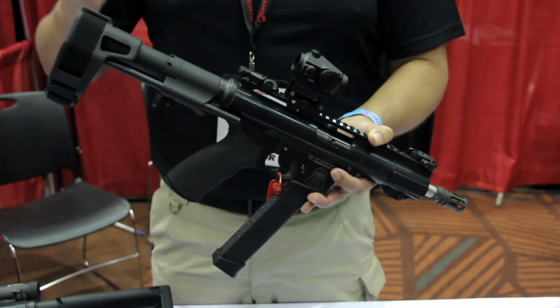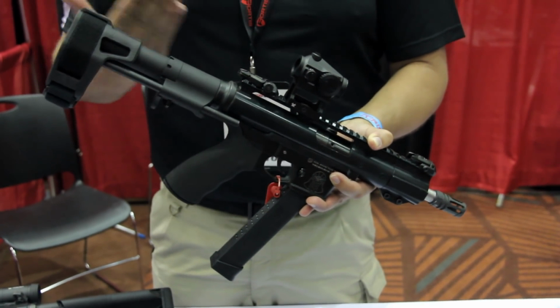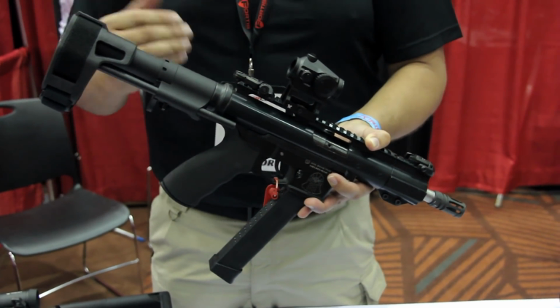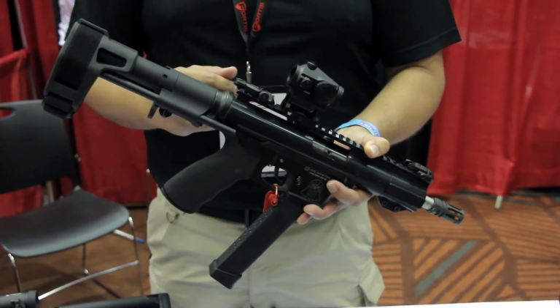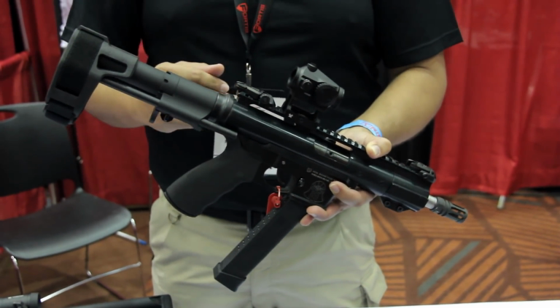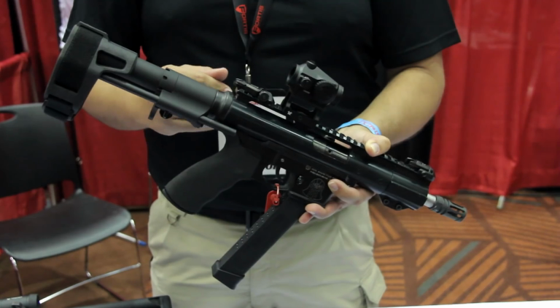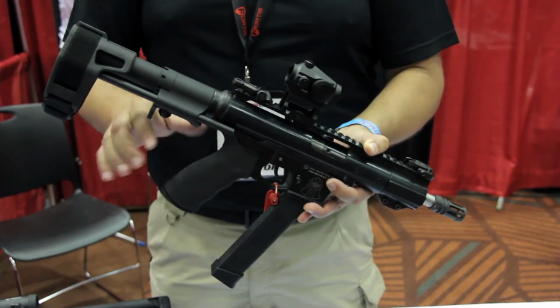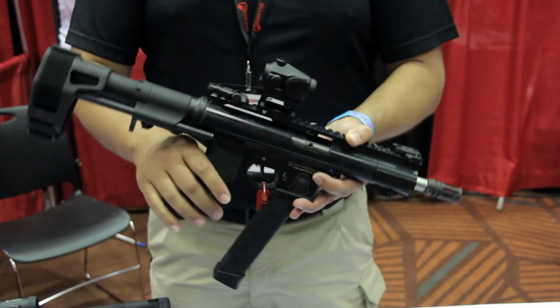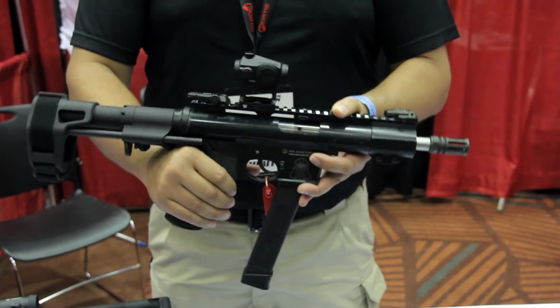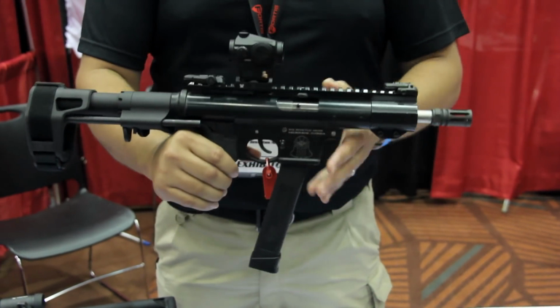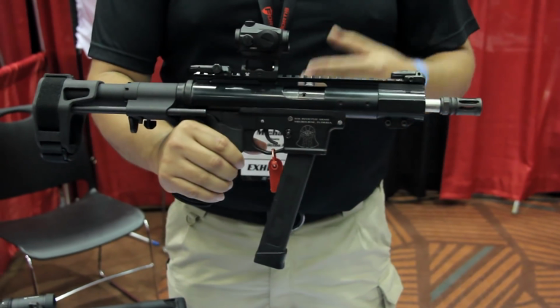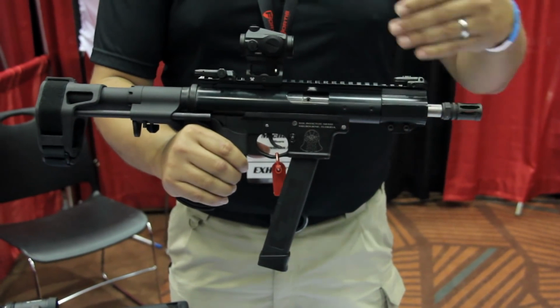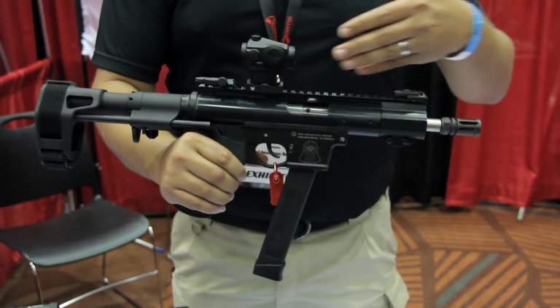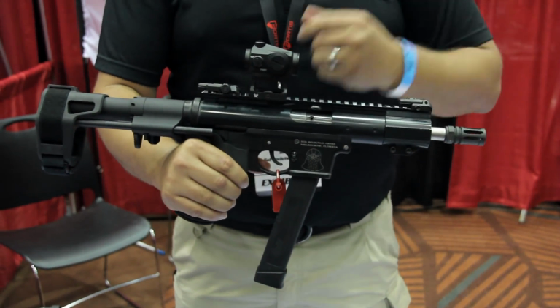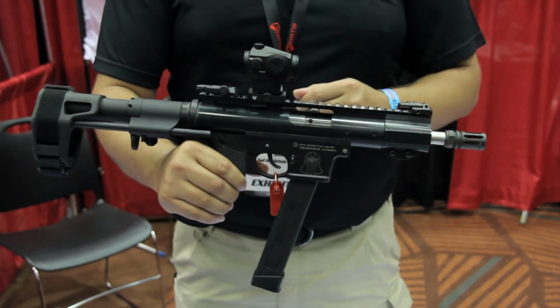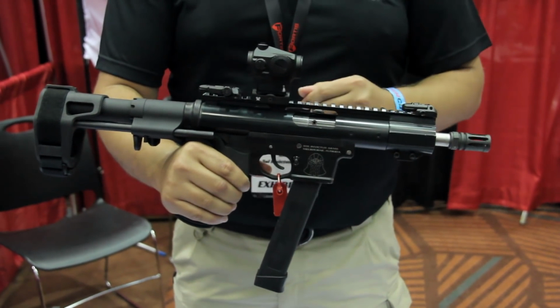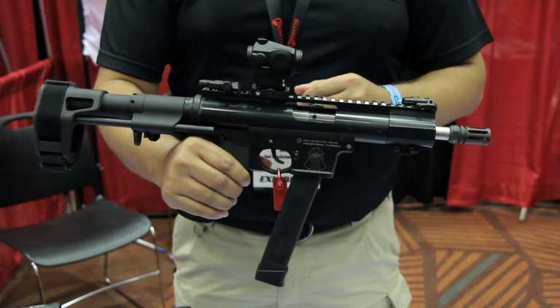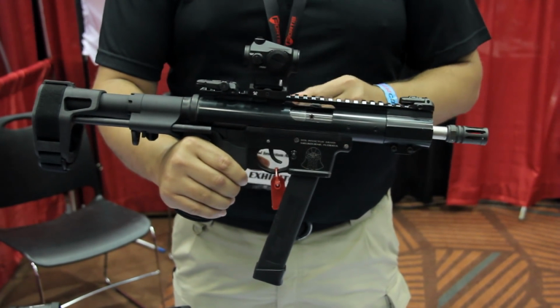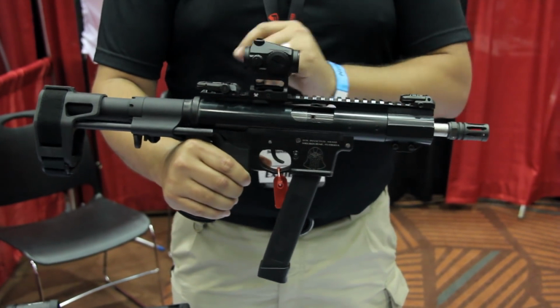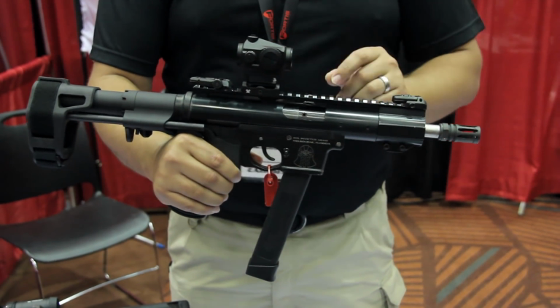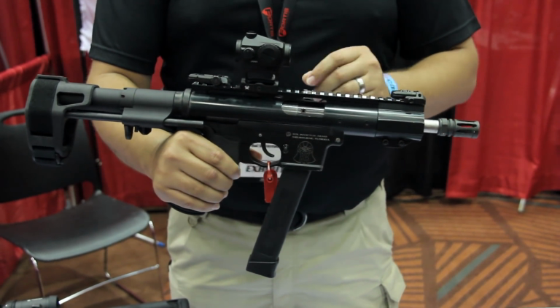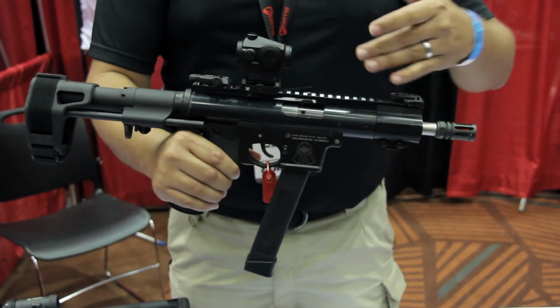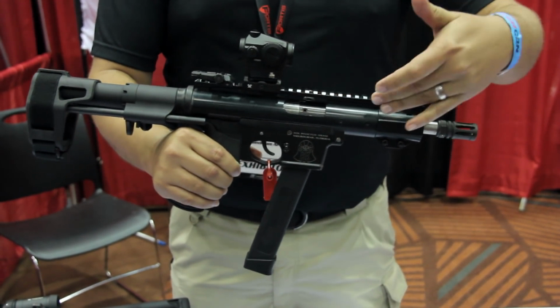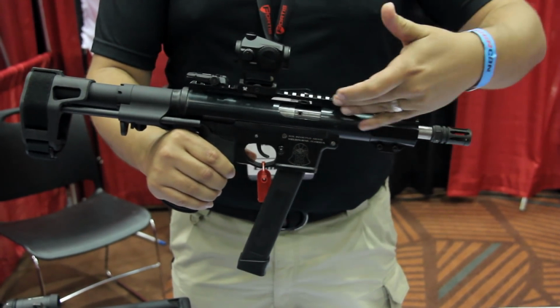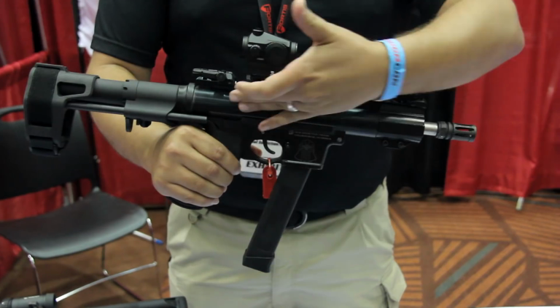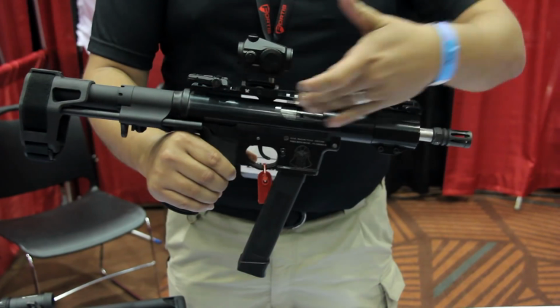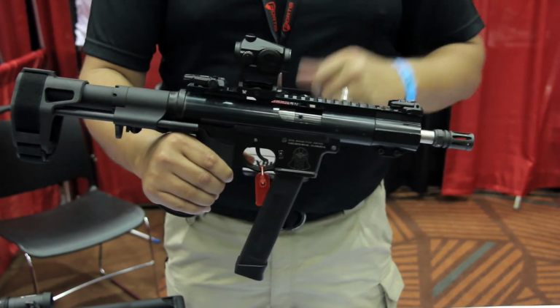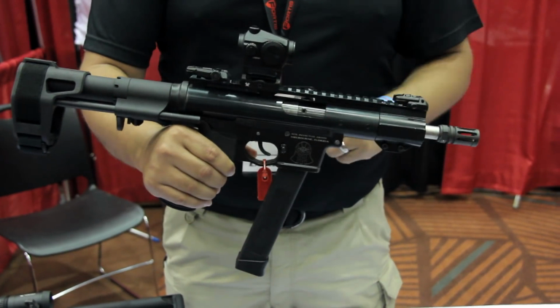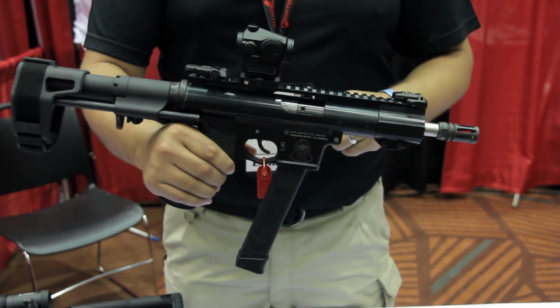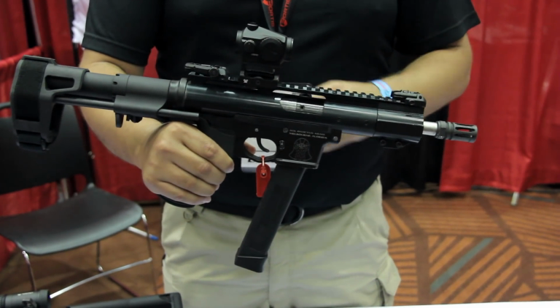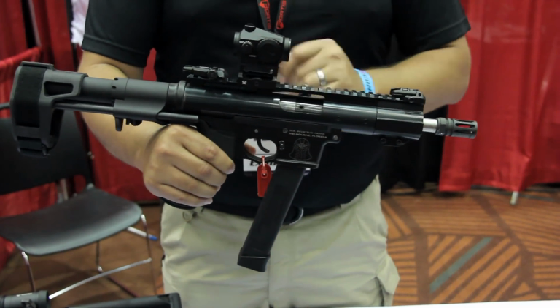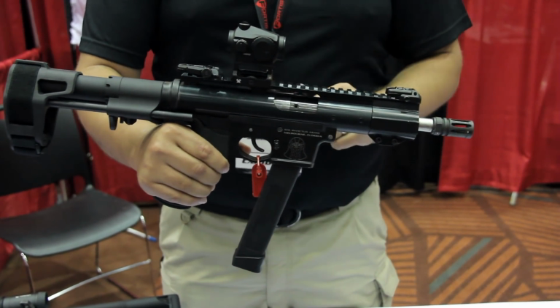Something that's a side-folding configuration — because everything on this TAC-9 operating mechanism resides in the upper receiver, this tube.